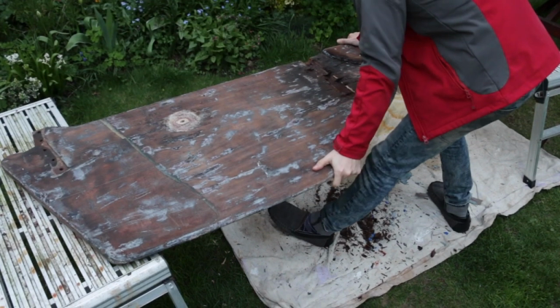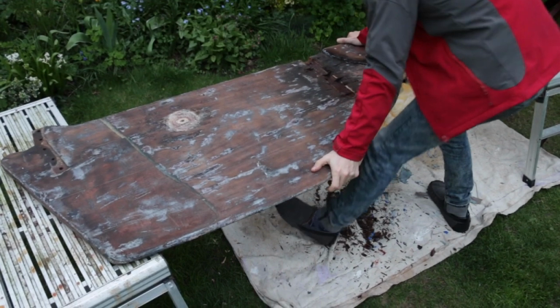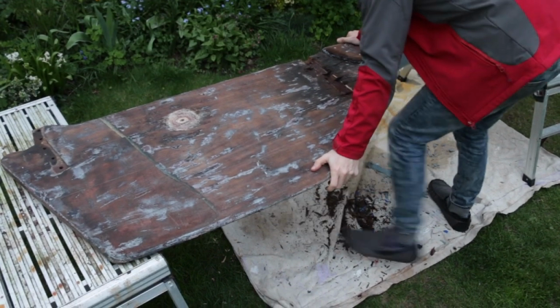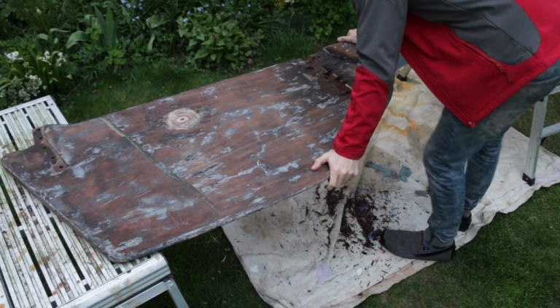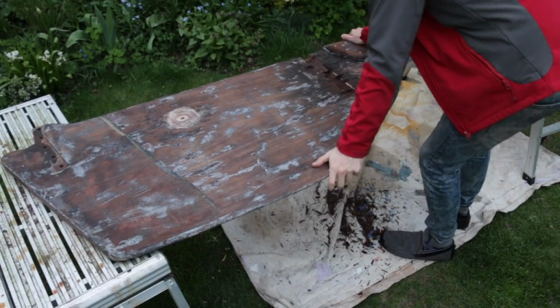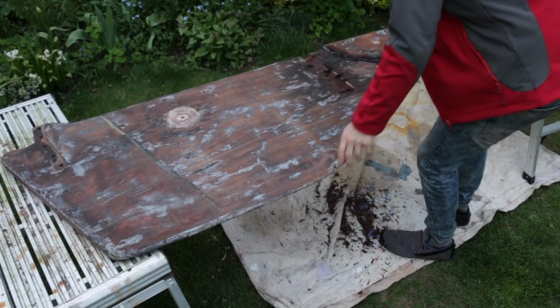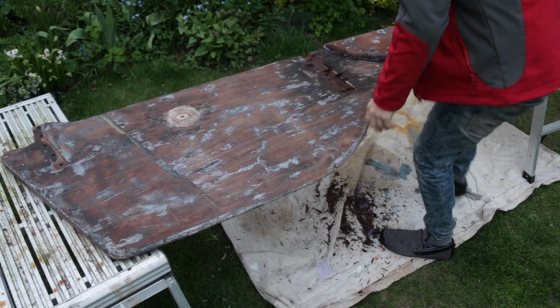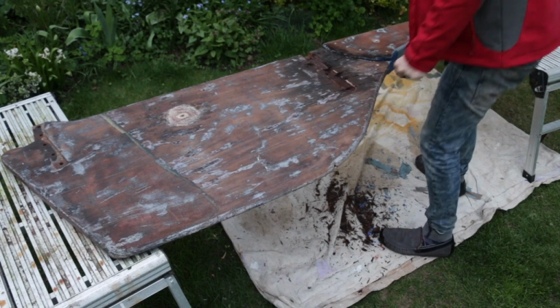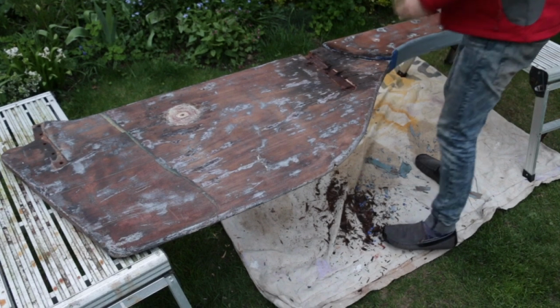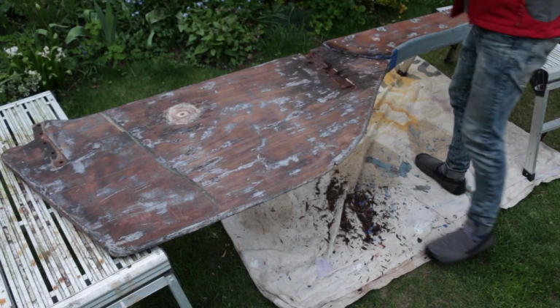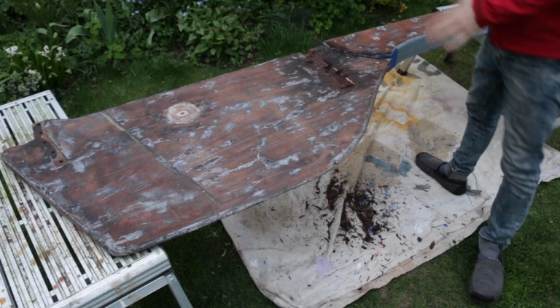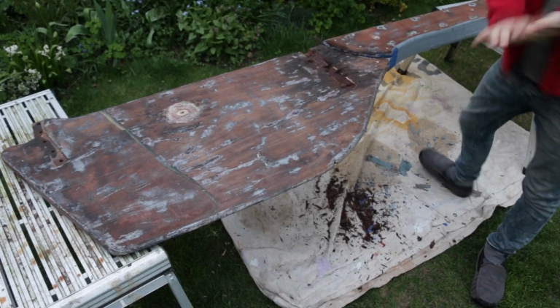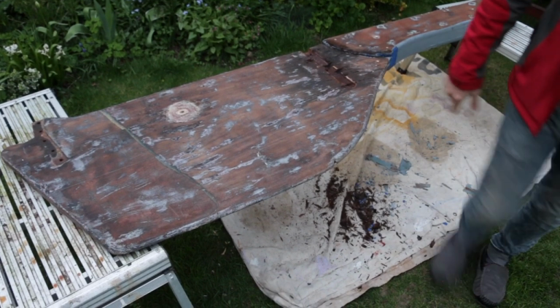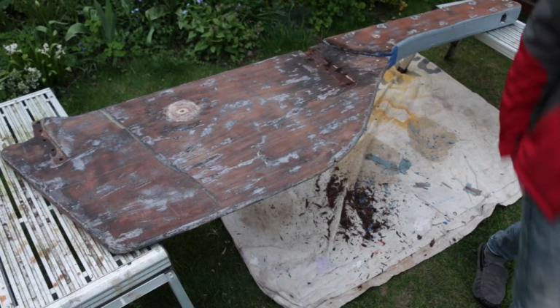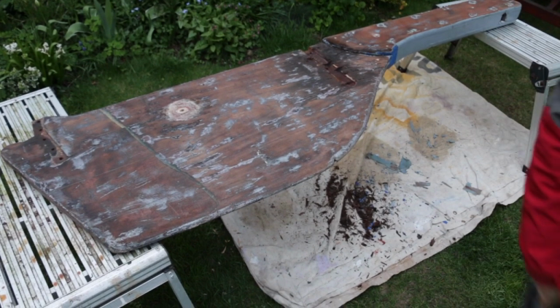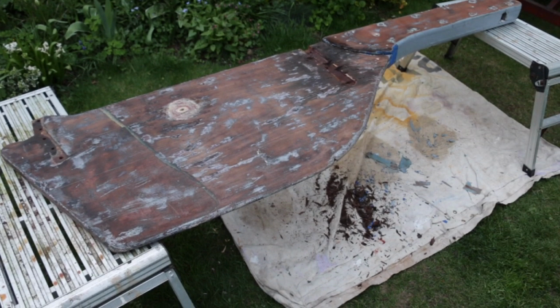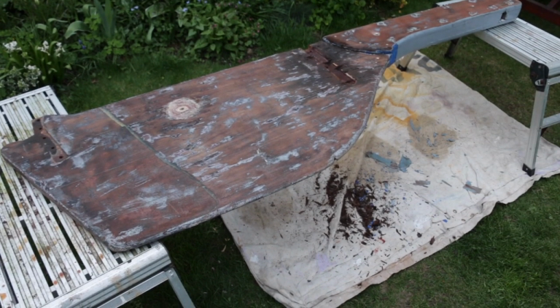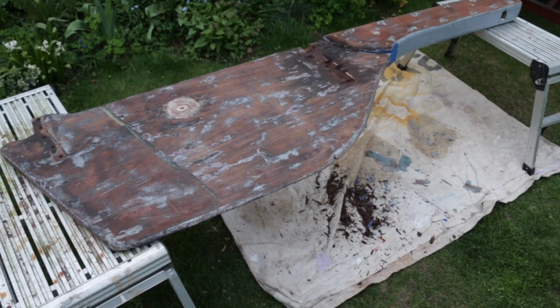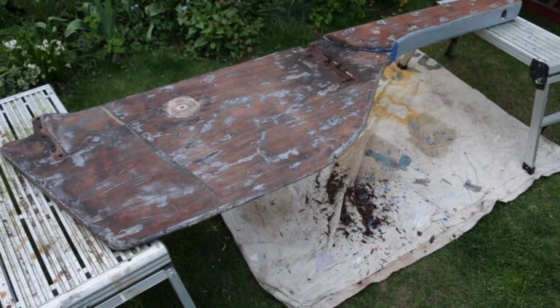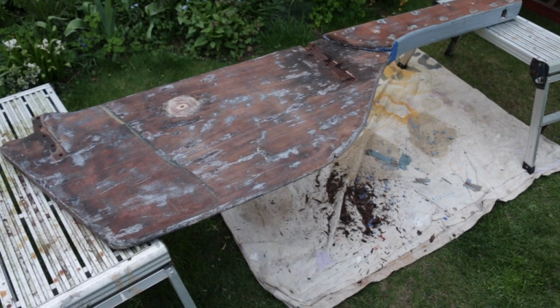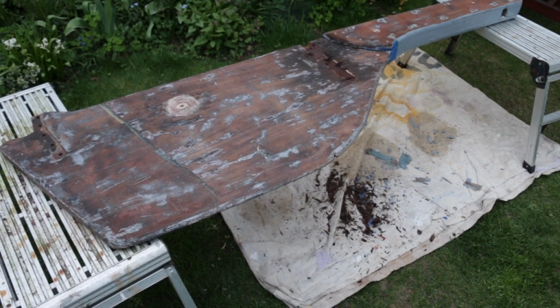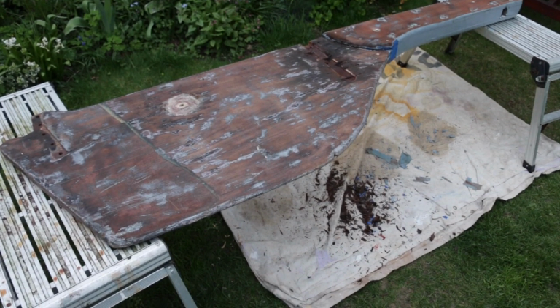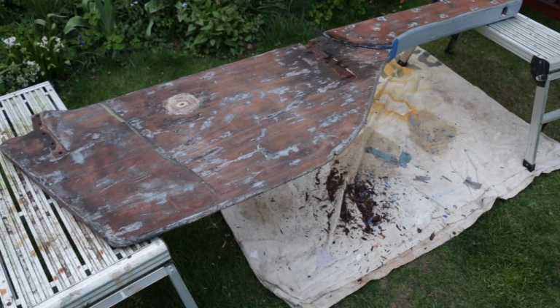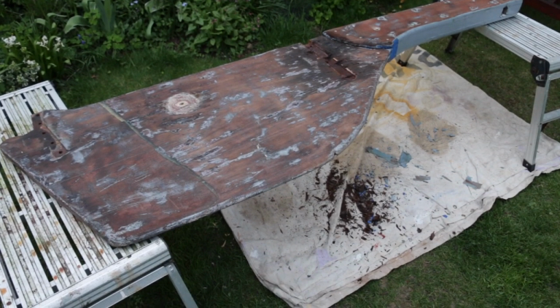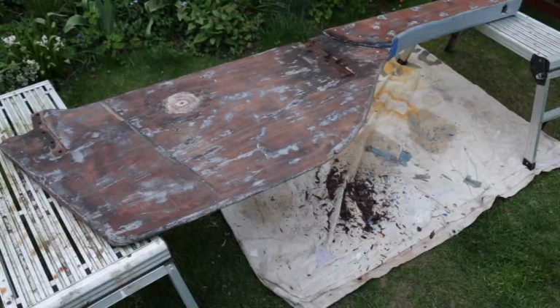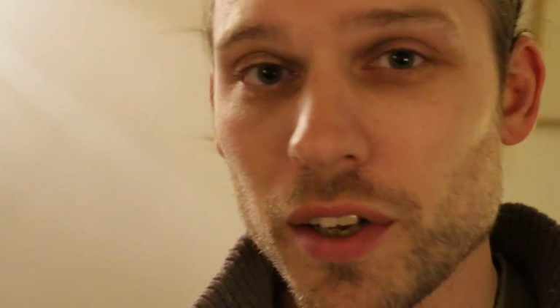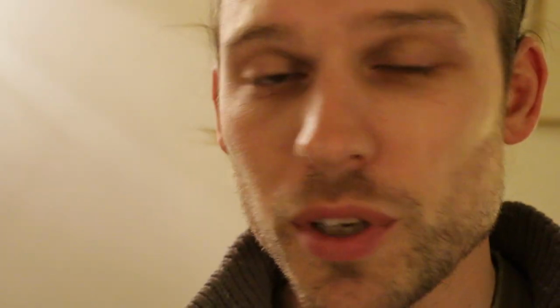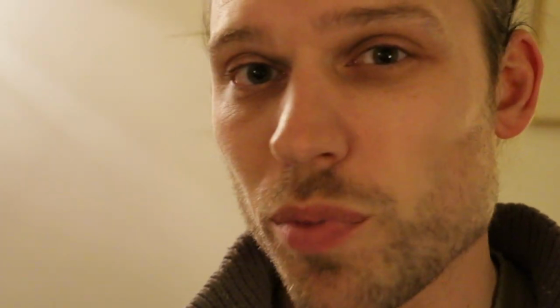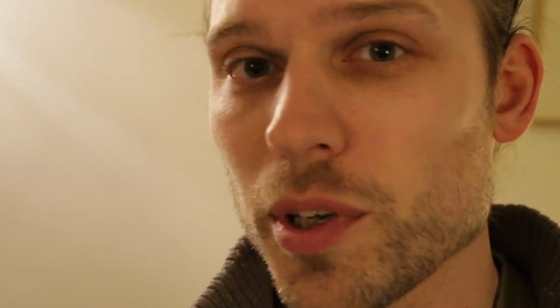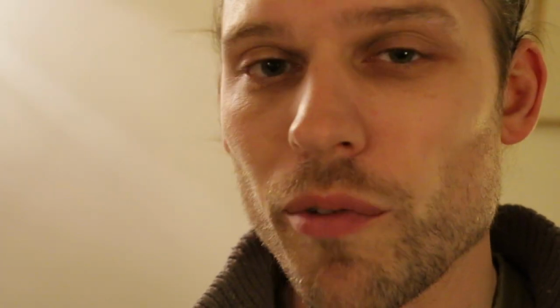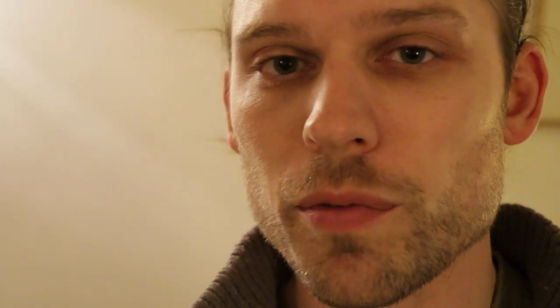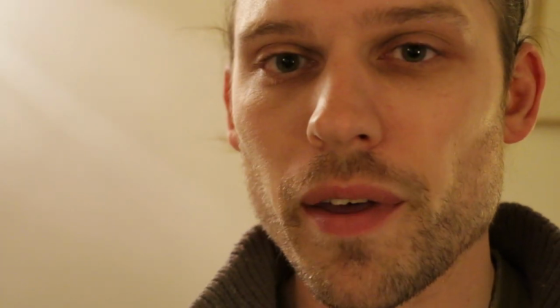That's the worst case scenario. If it breaks under a big load, then that probably means I'm in a situation where I really don't want my rudder to break because it's probably quite rough weather.